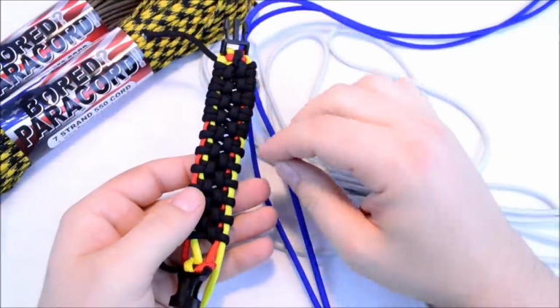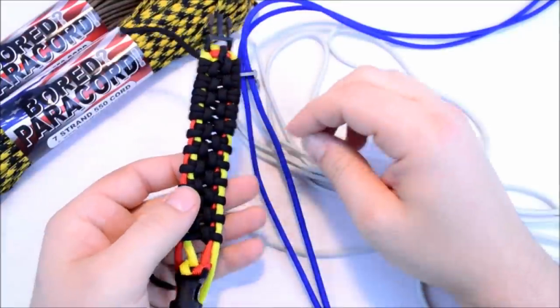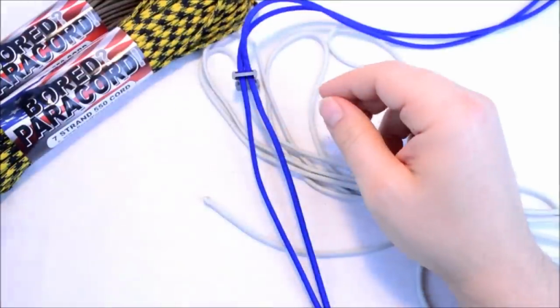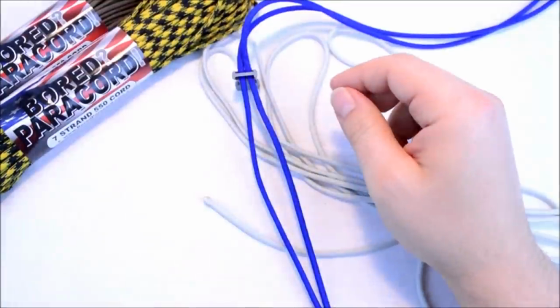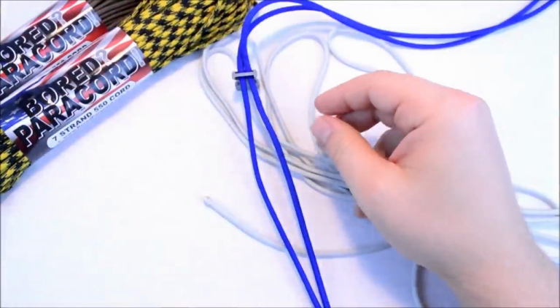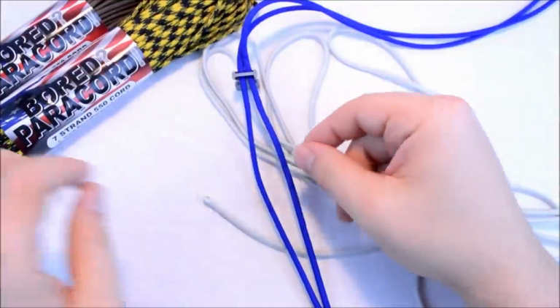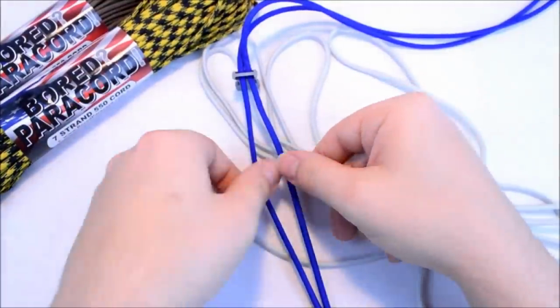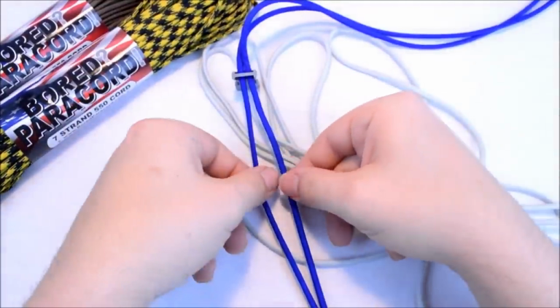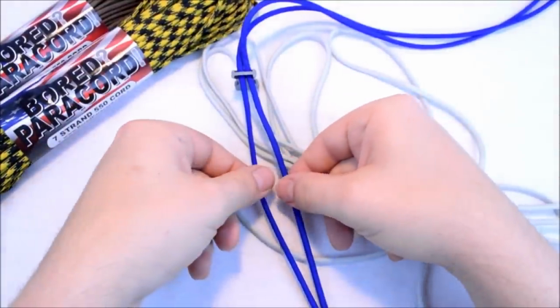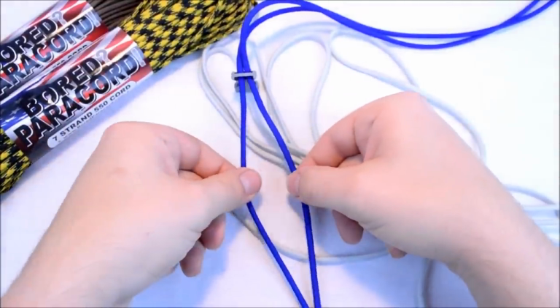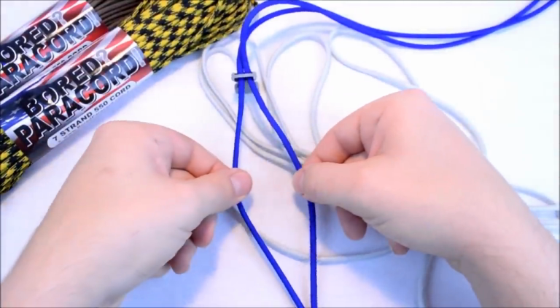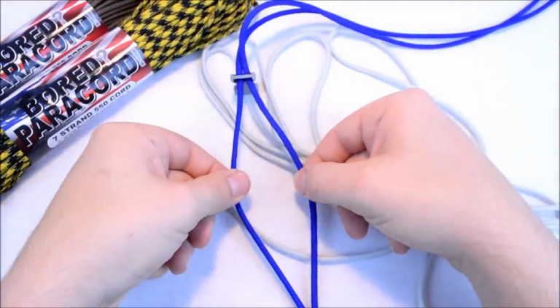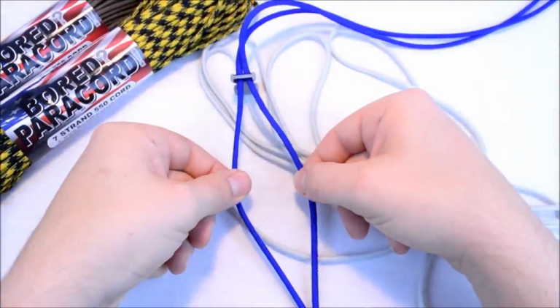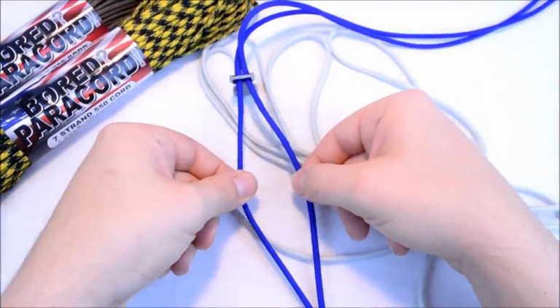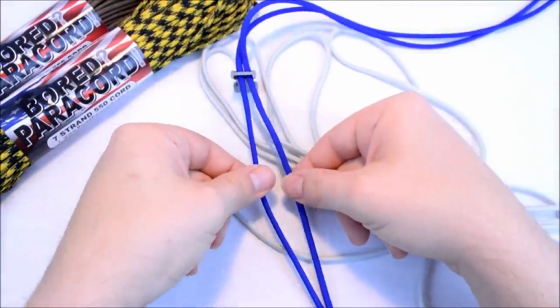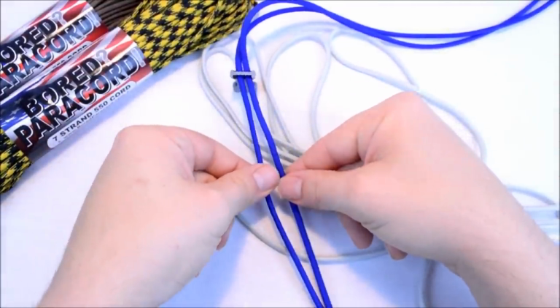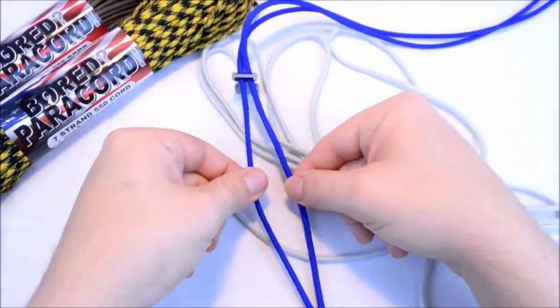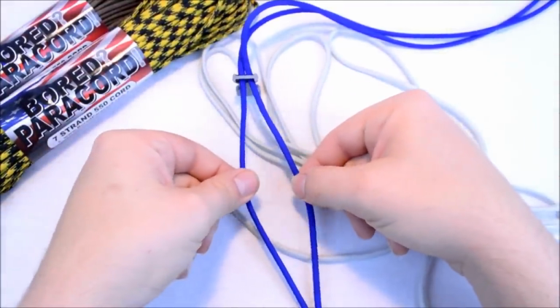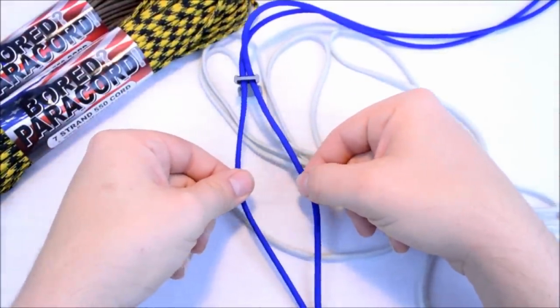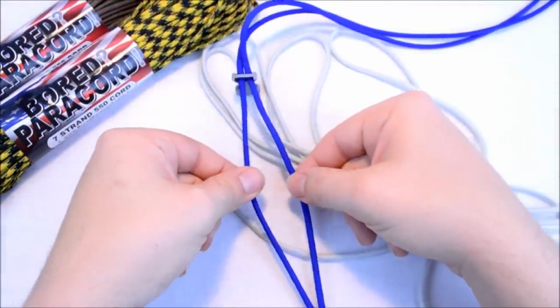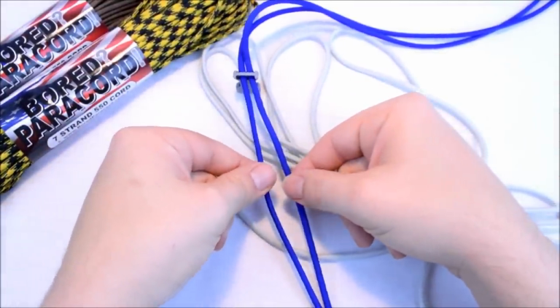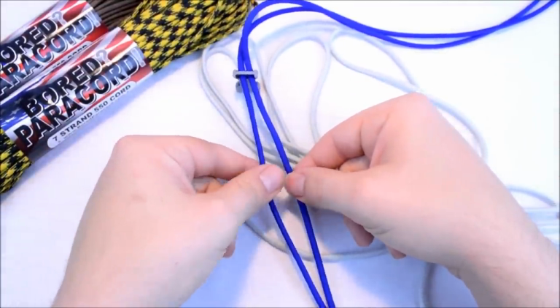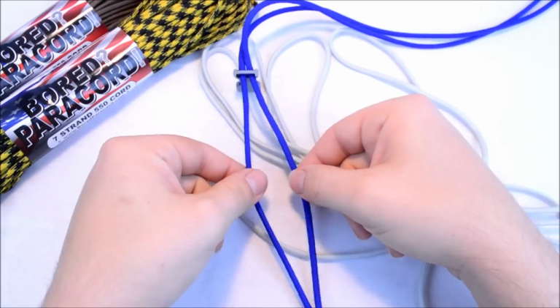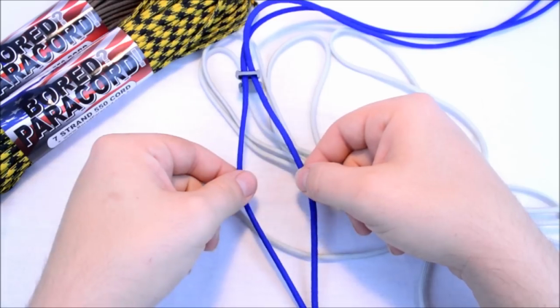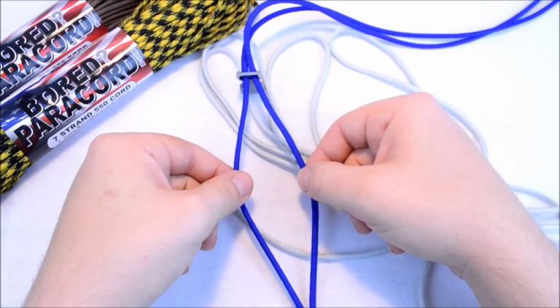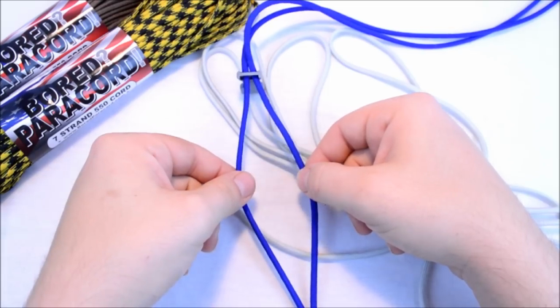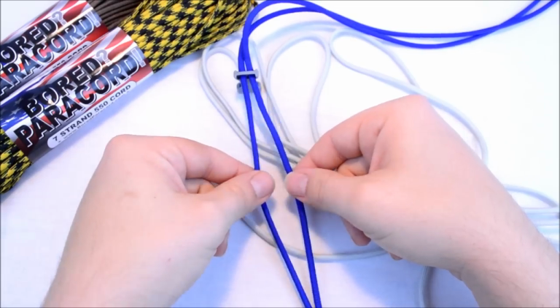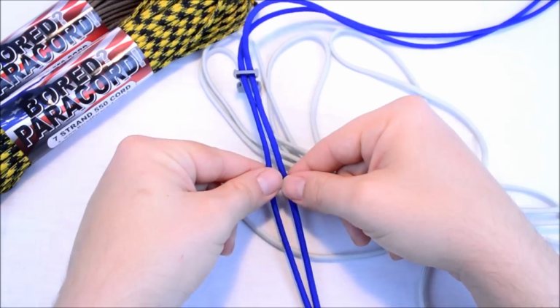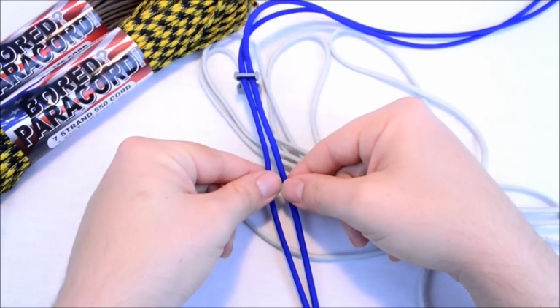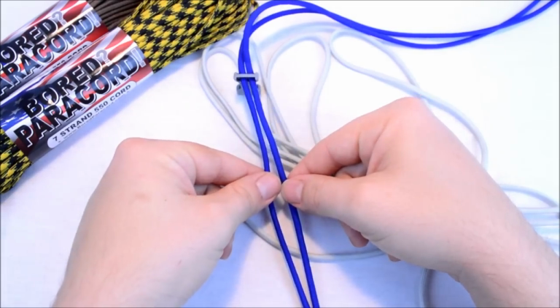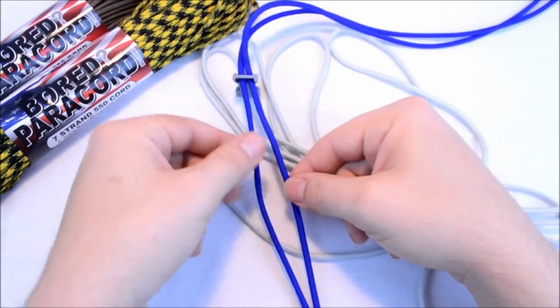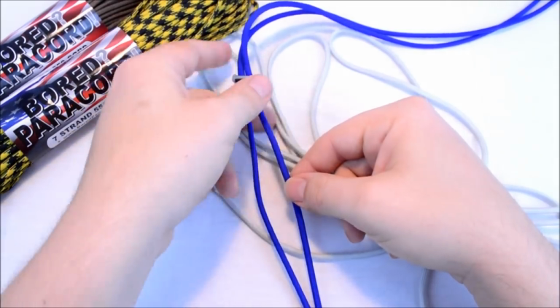So when you open this up it's going to pull your buckles closer to each other — probably a half inch to an inch when you do this.